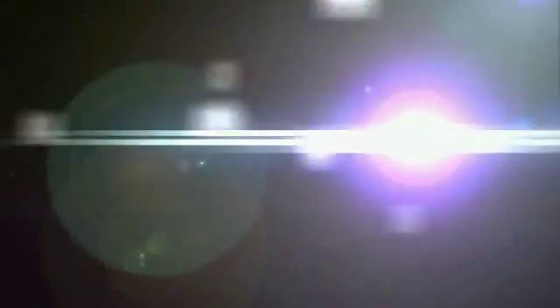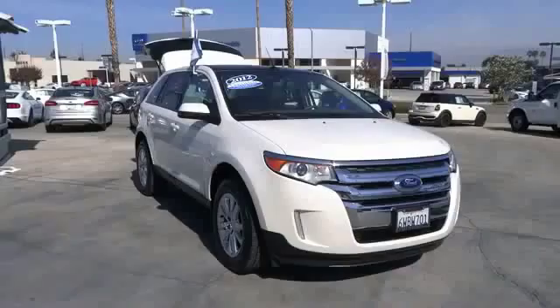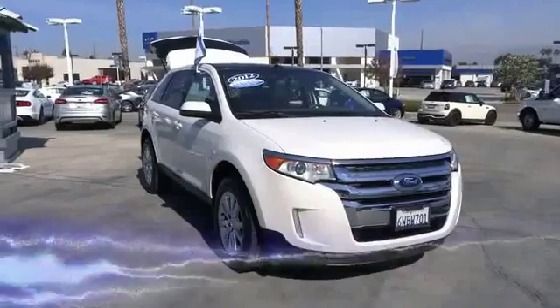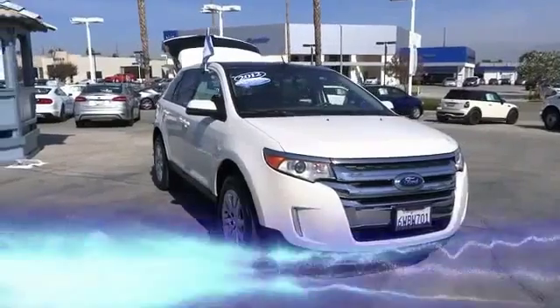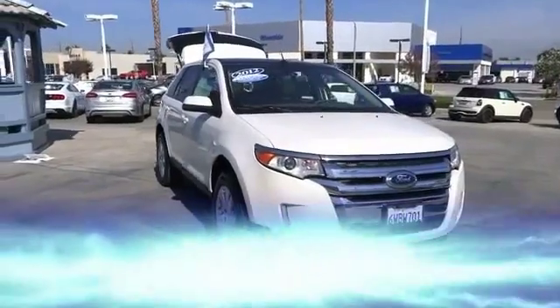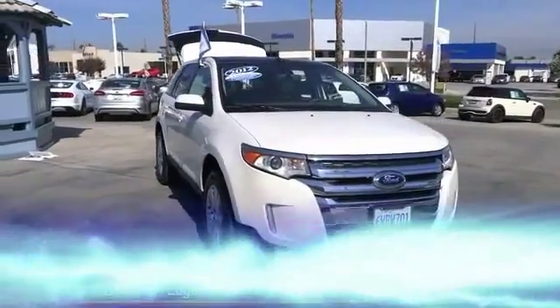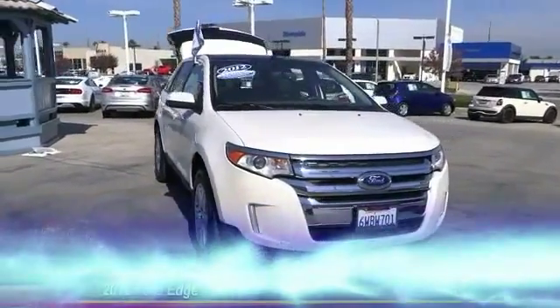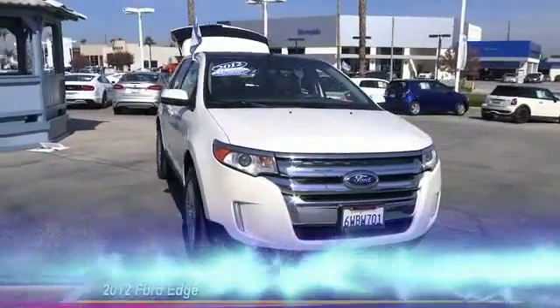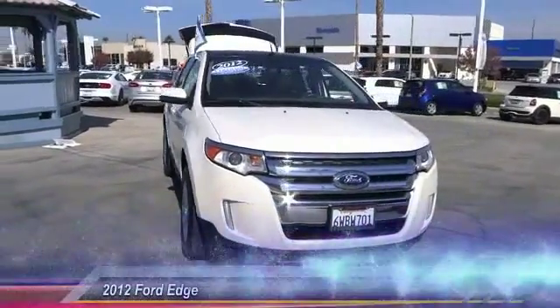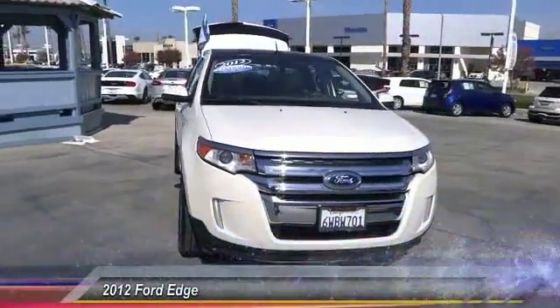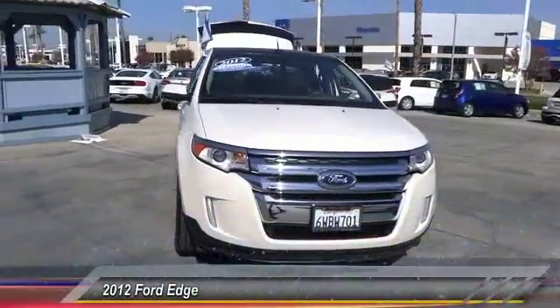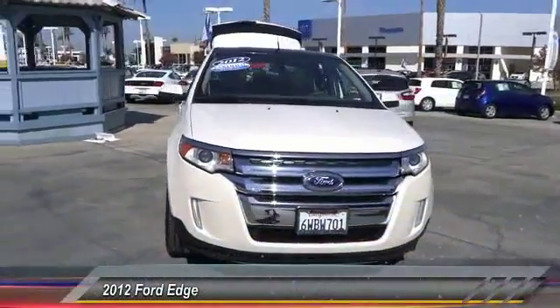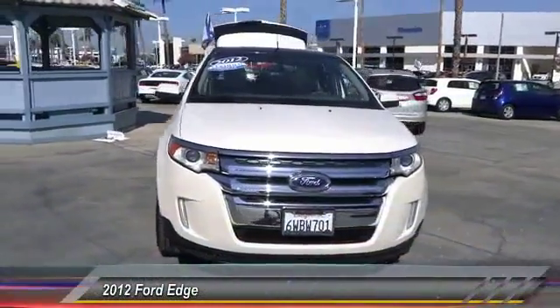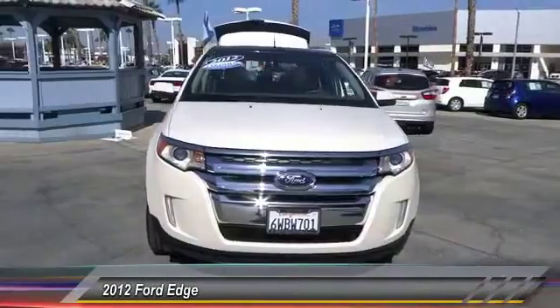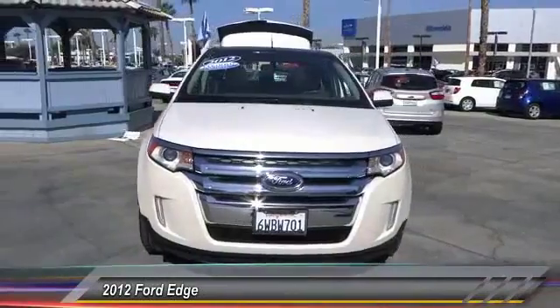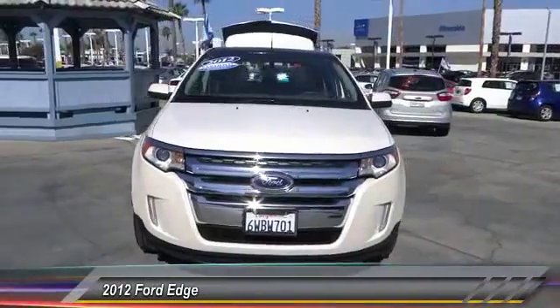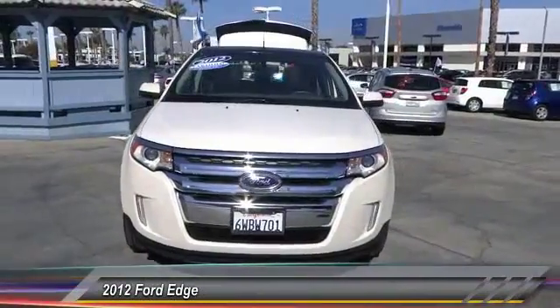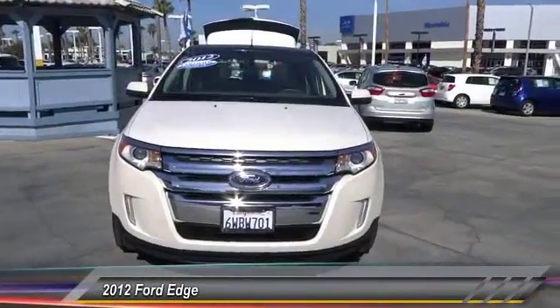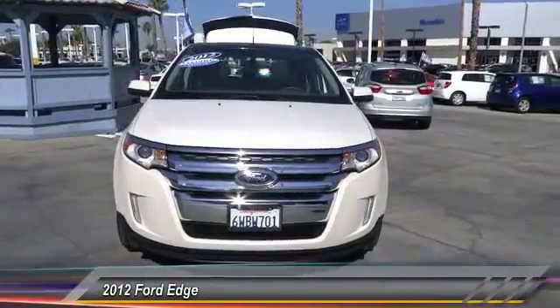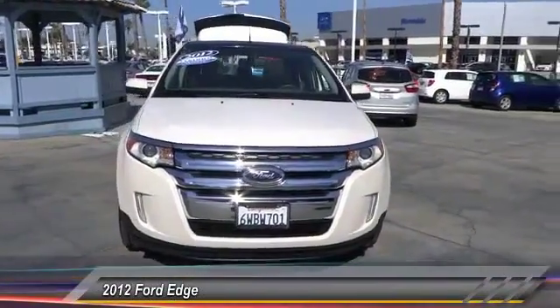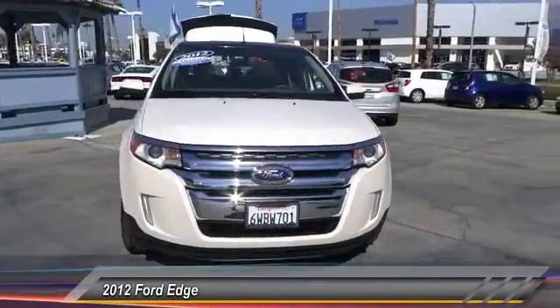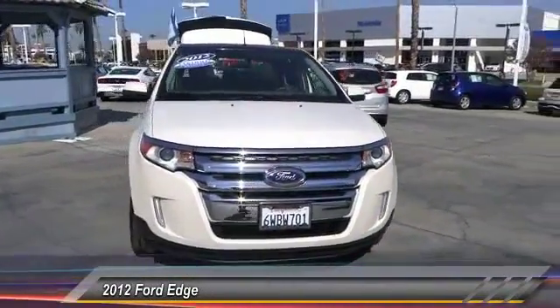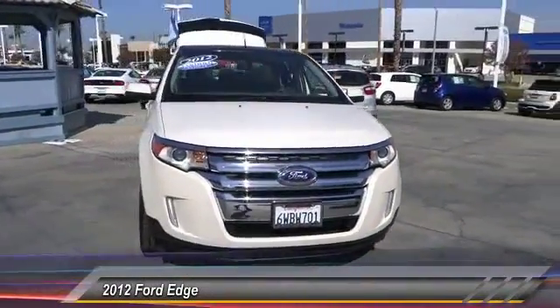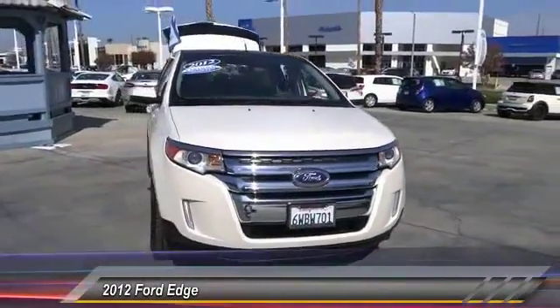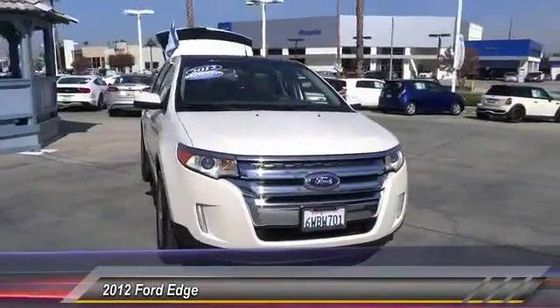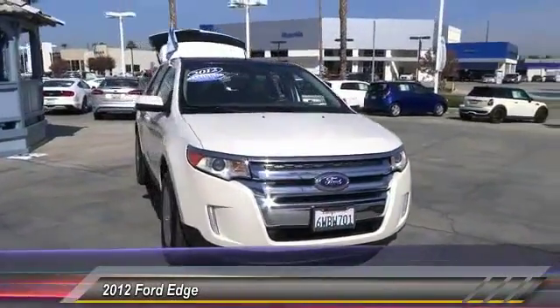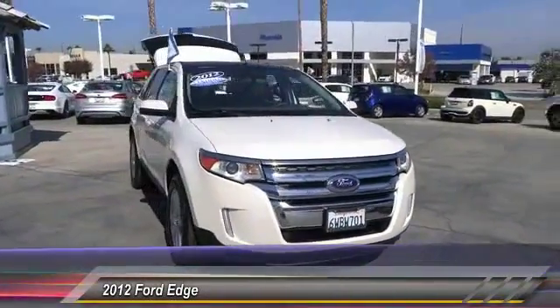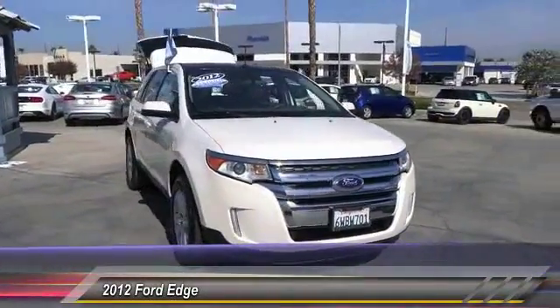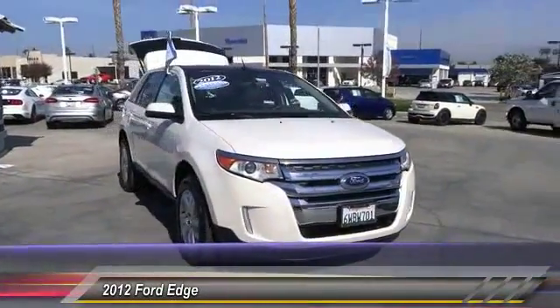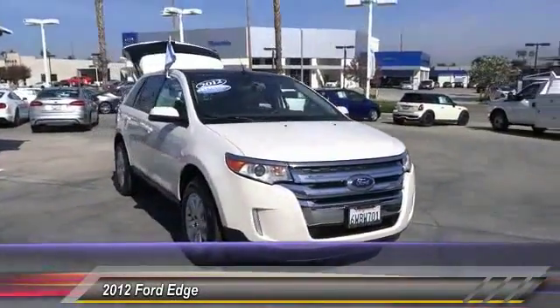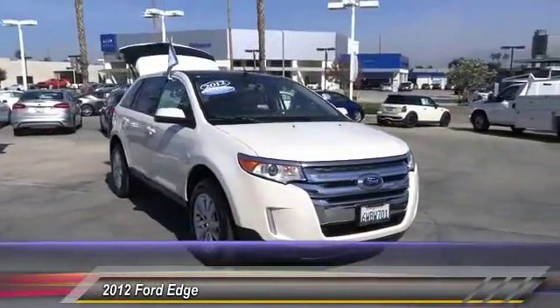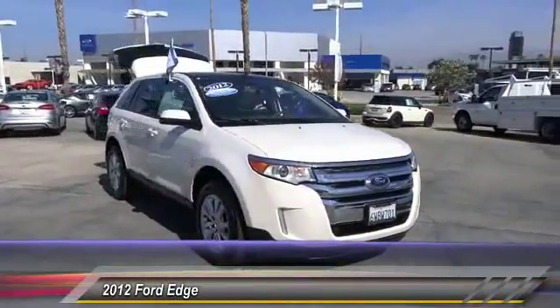The 2012 Edge thrills with more power and MPG. Either way, you're in for an exhilarating experience with Ford Edge.